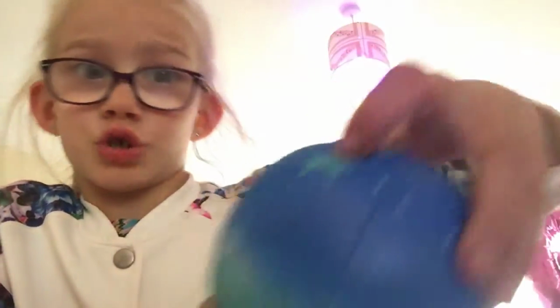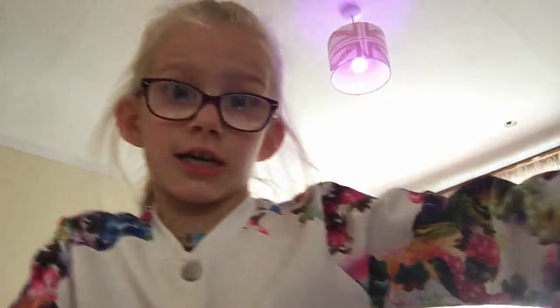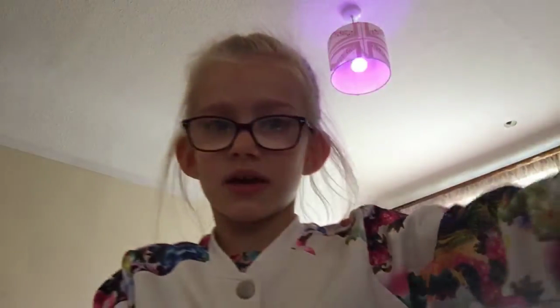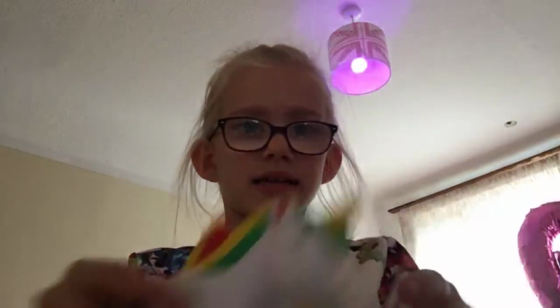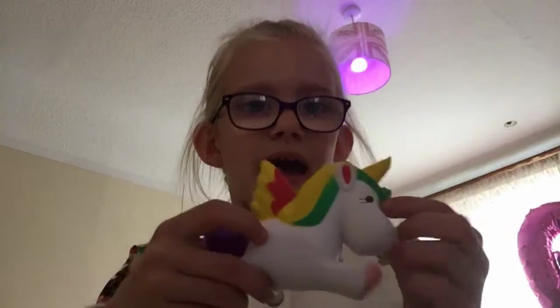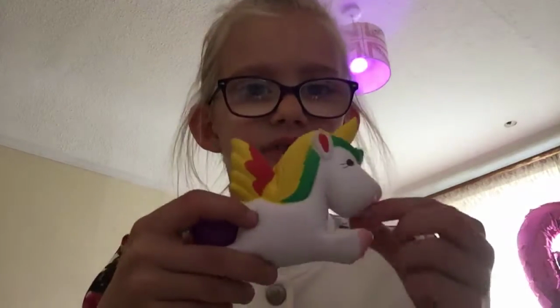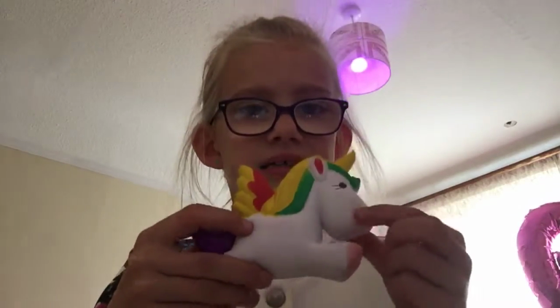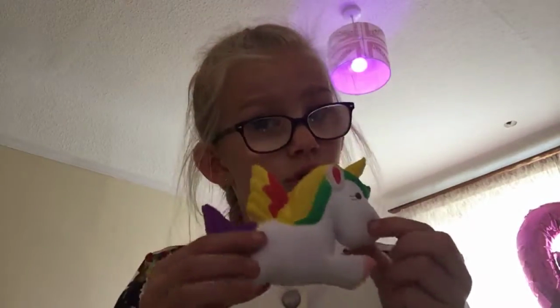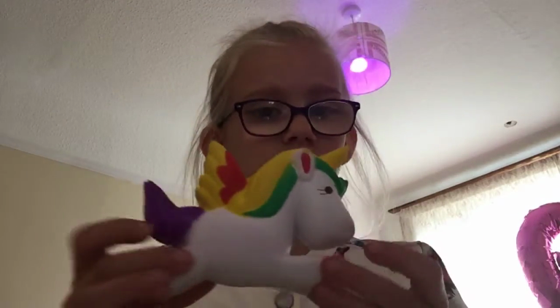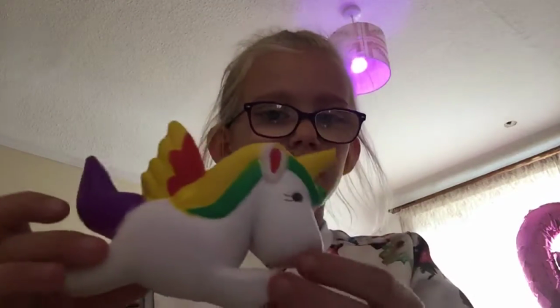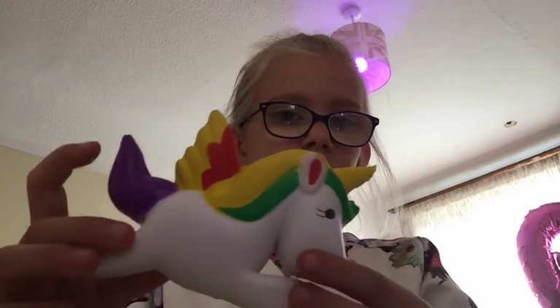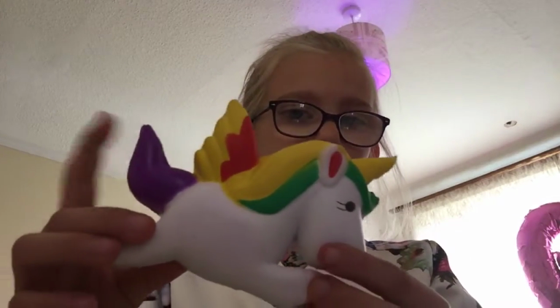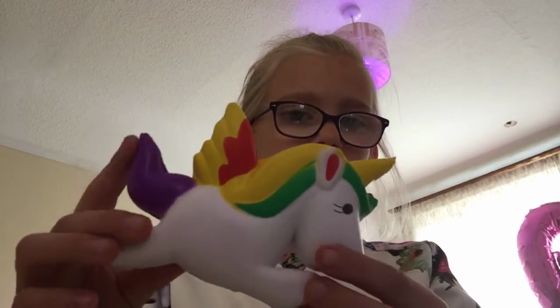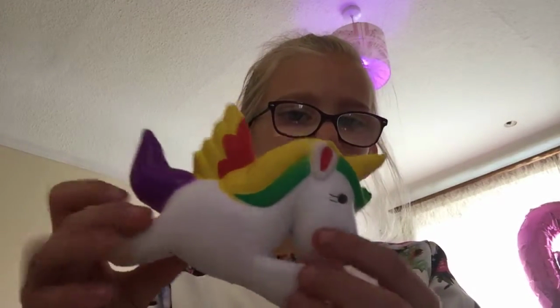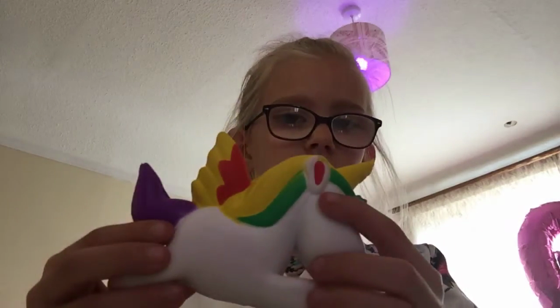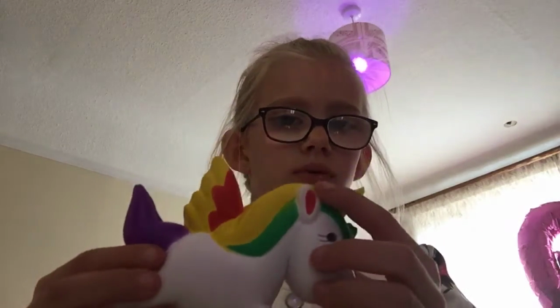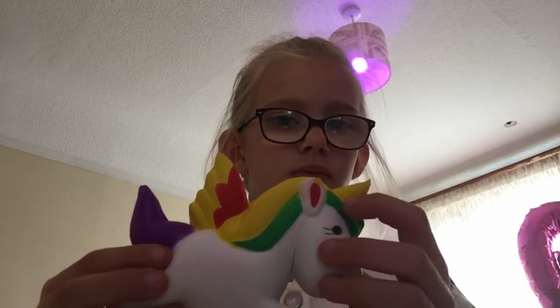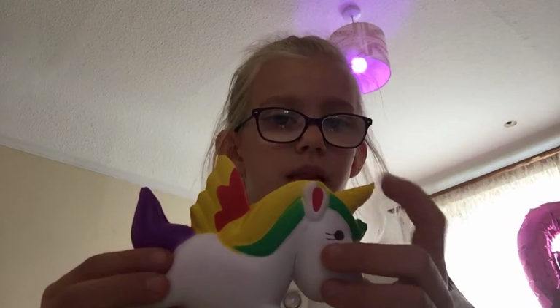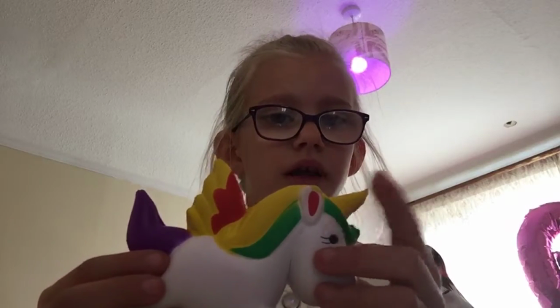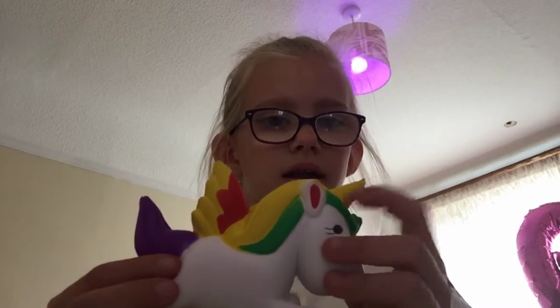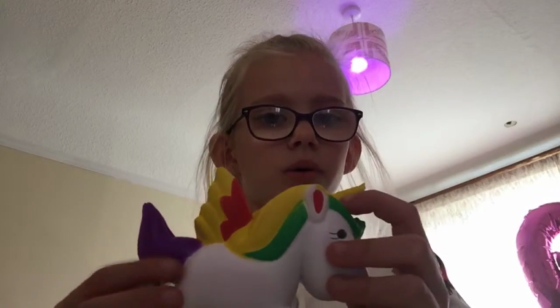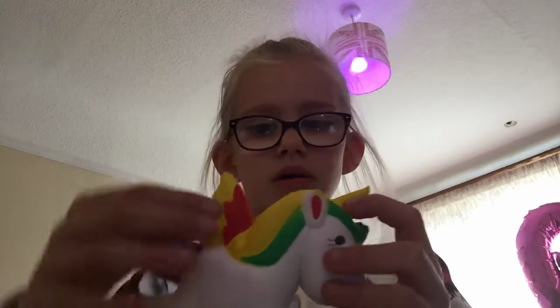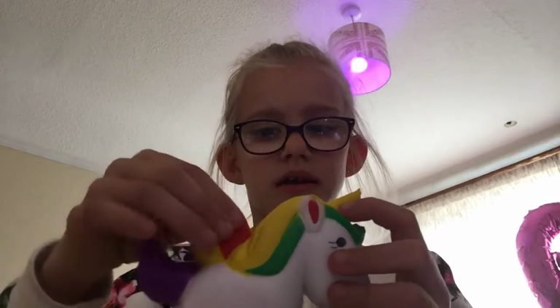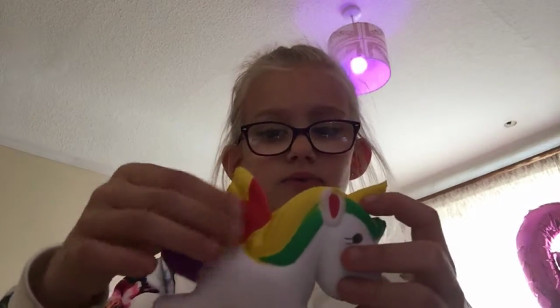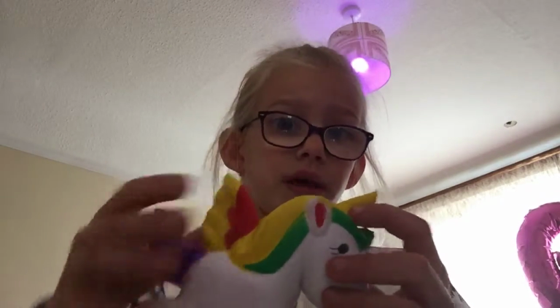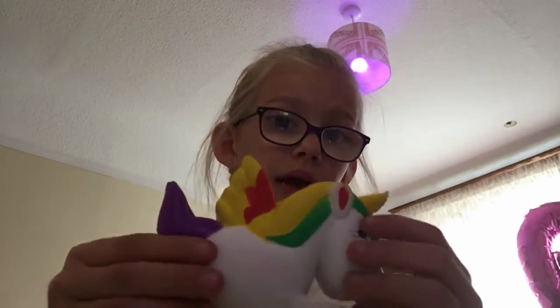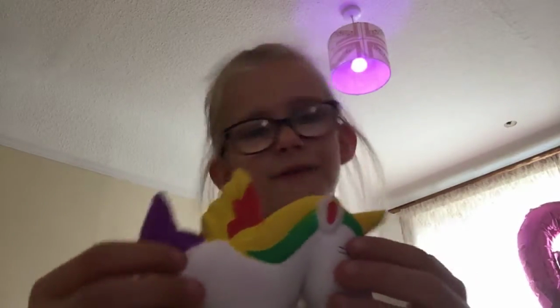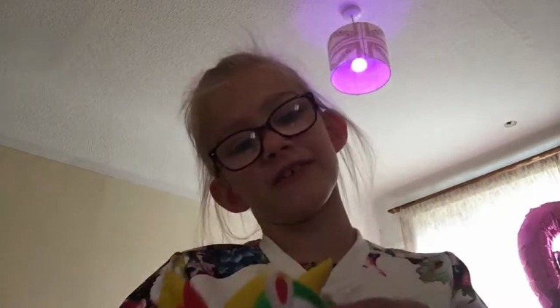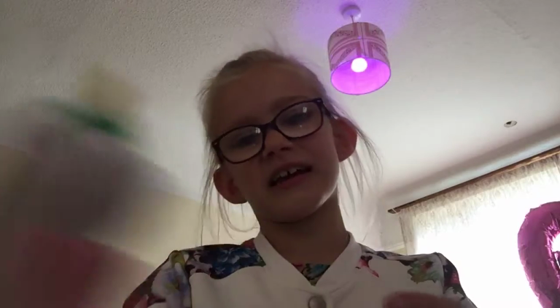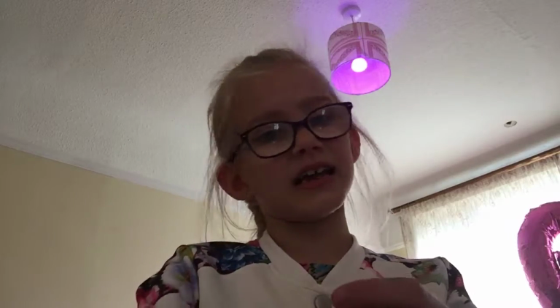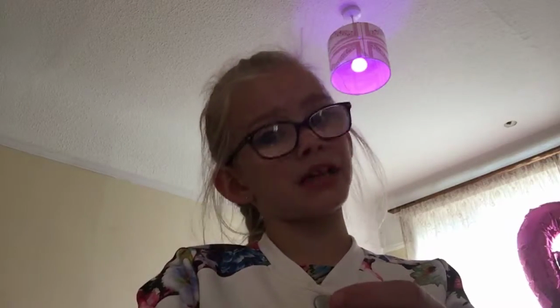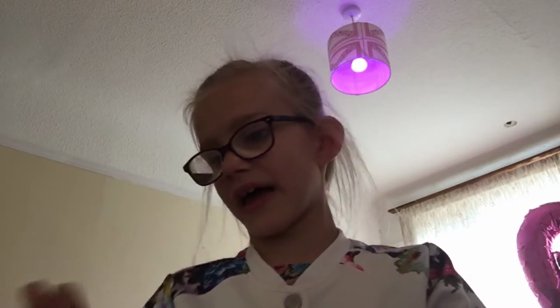Next, I have this unicorn with a purple tail, yellow and green hair, and a yellow horn. And it has a really cute wing — it's like a fire wing. It reminds me of fire.